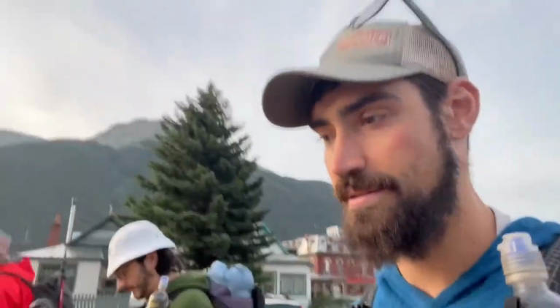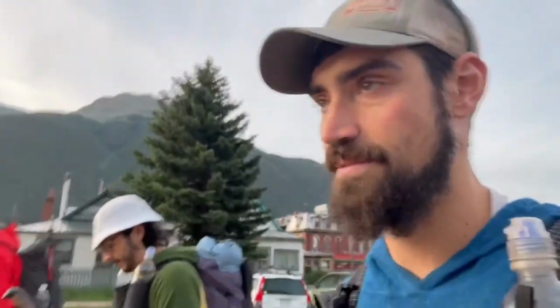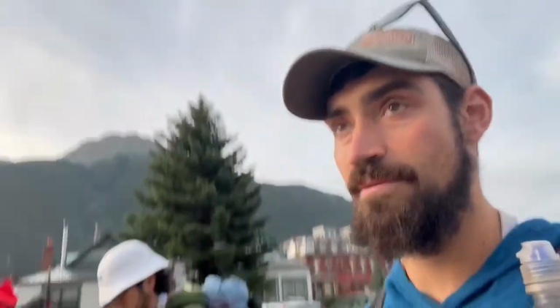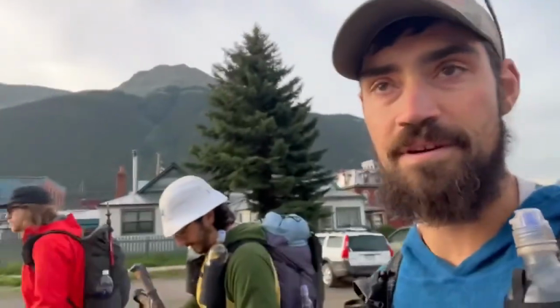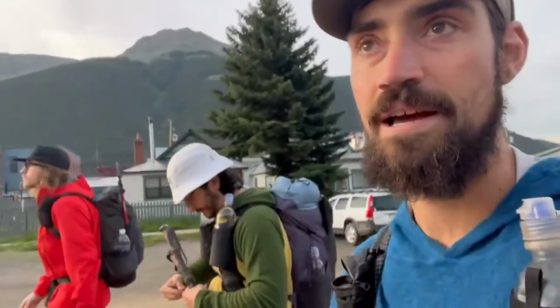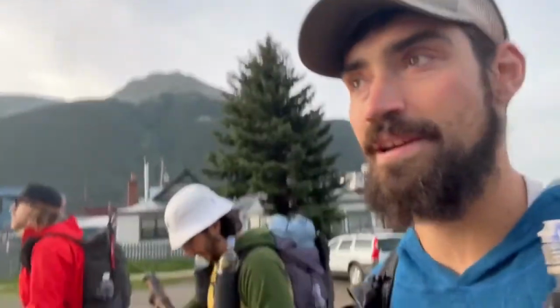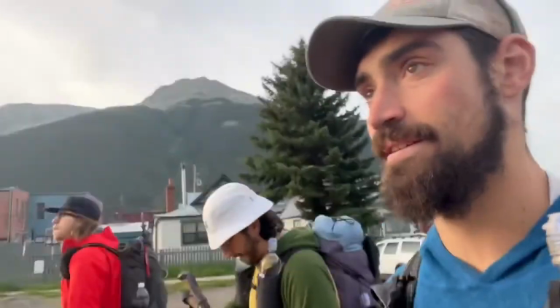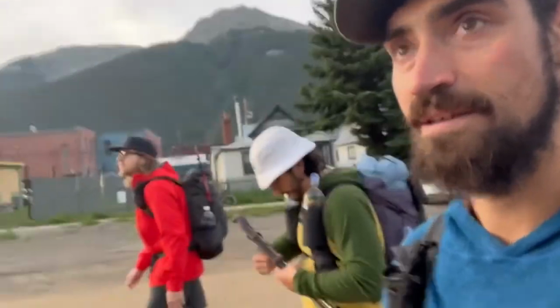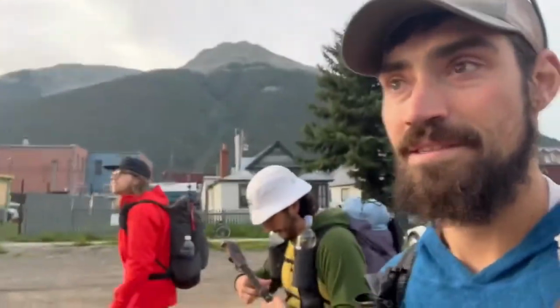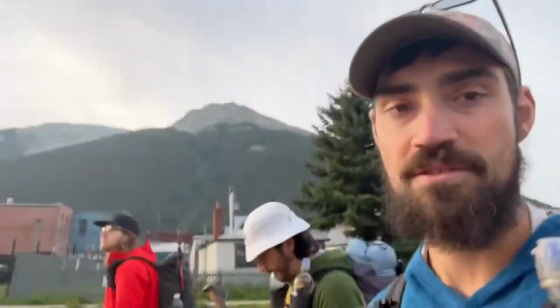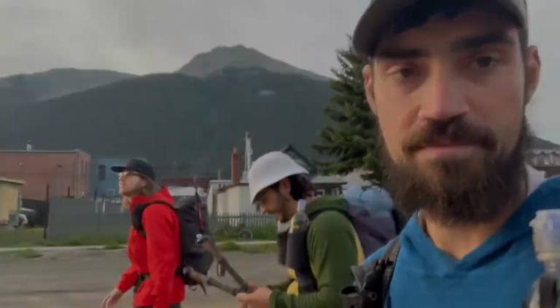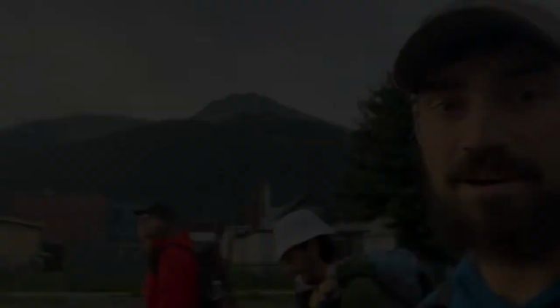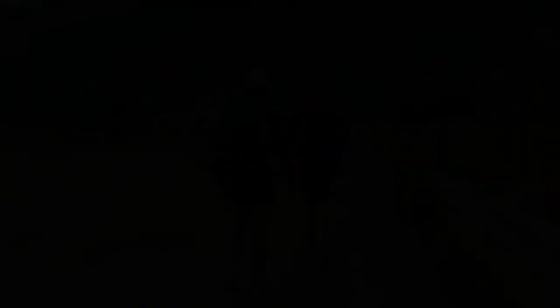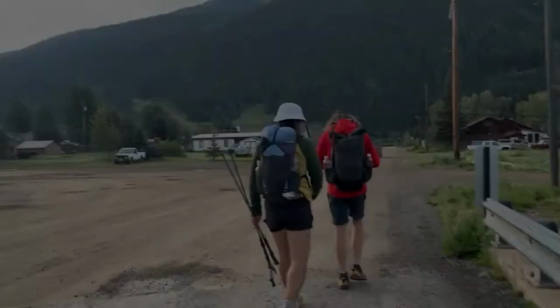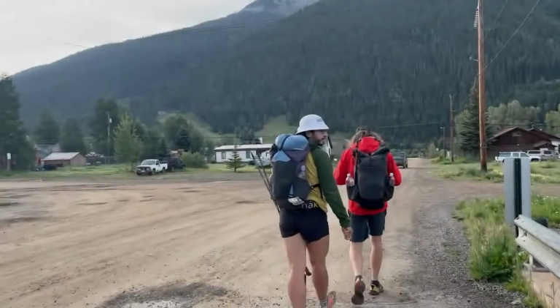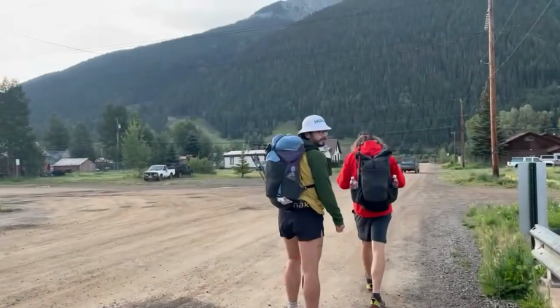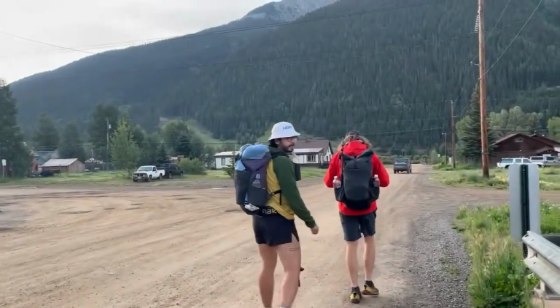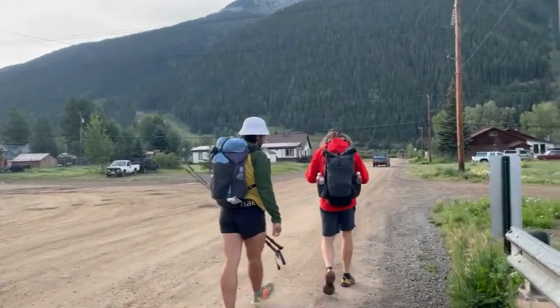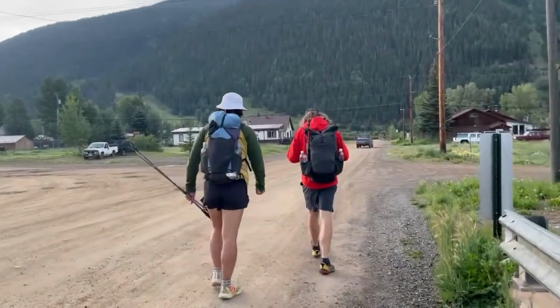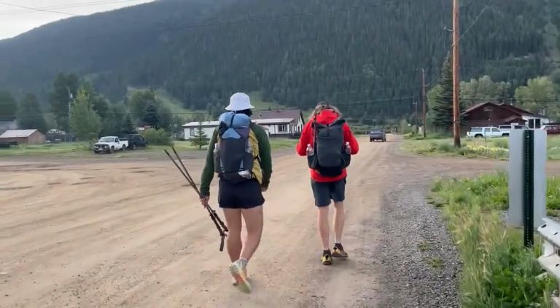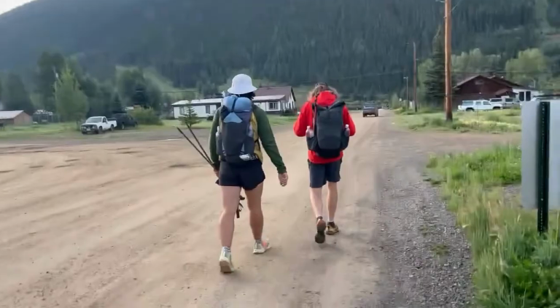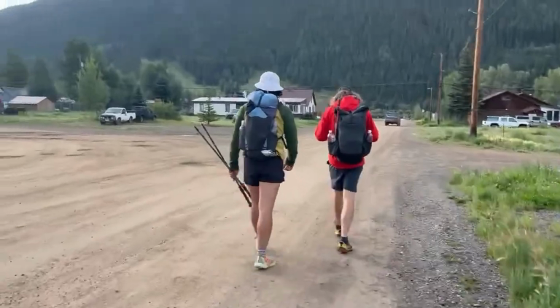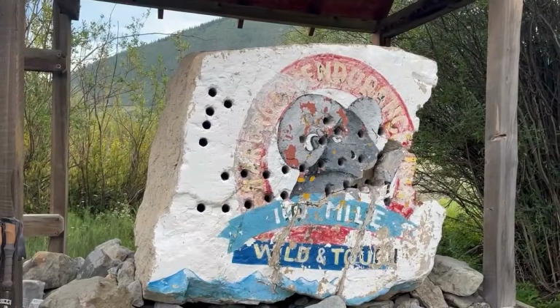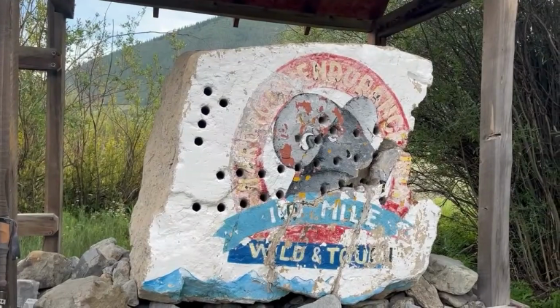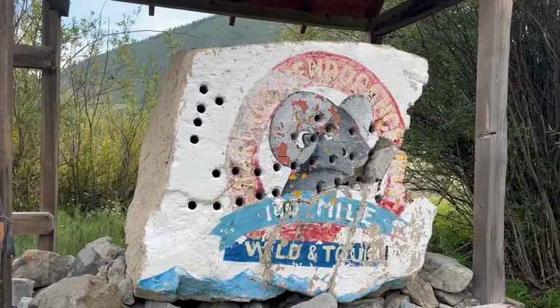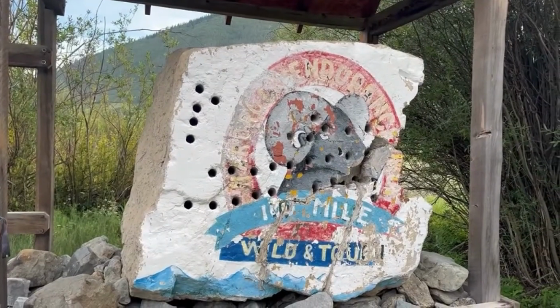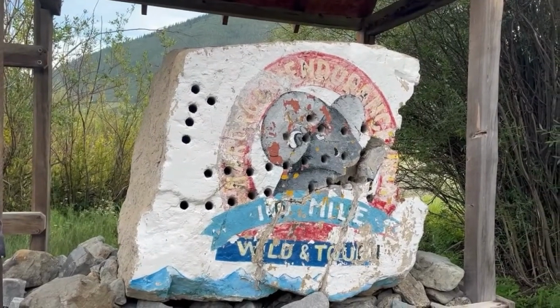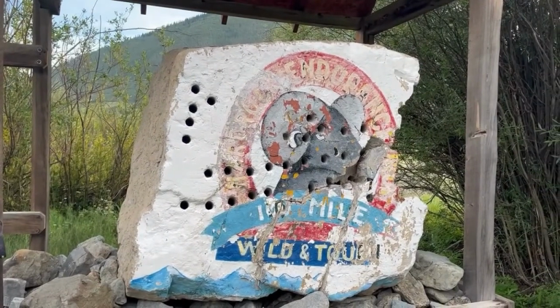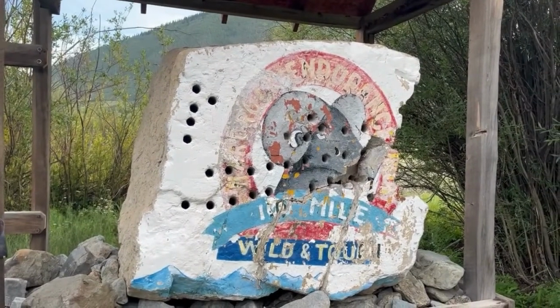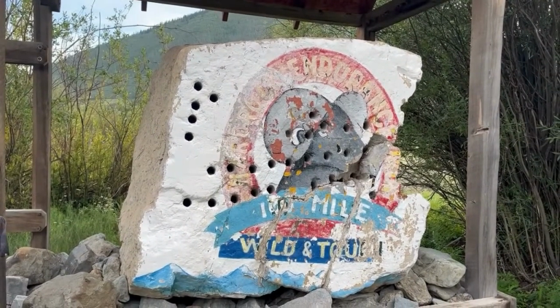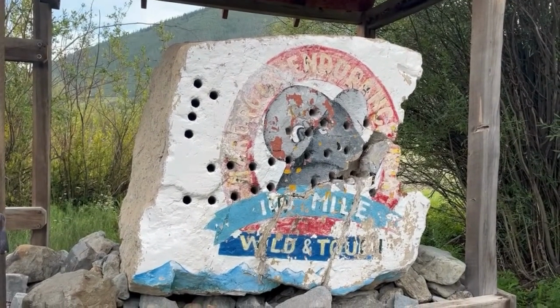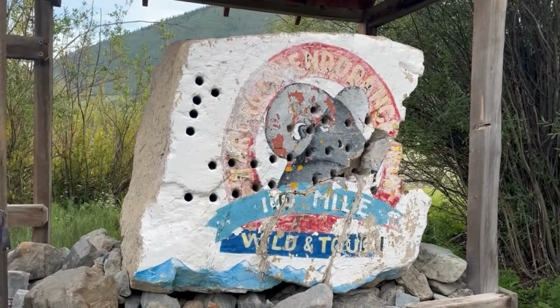We found the Hard Rock rock — don't think this is the current one though.